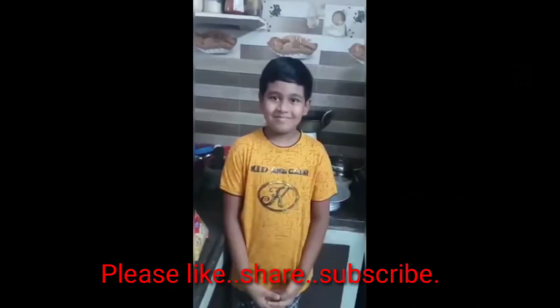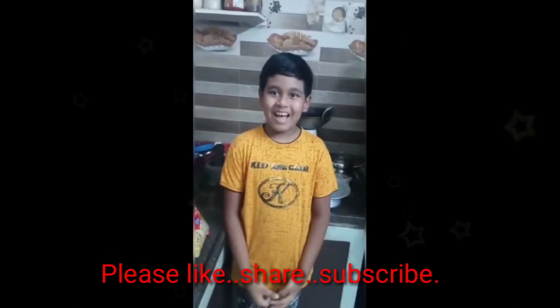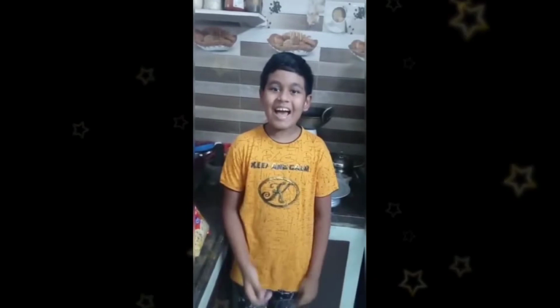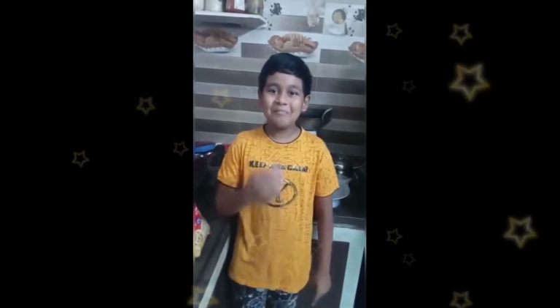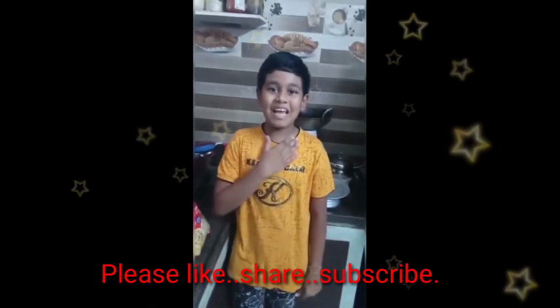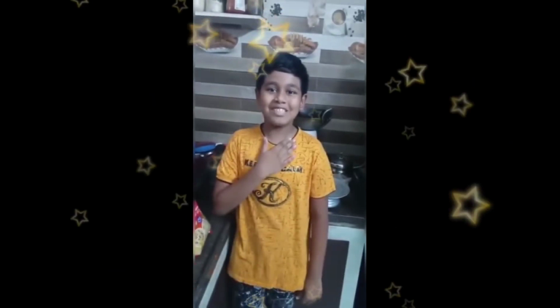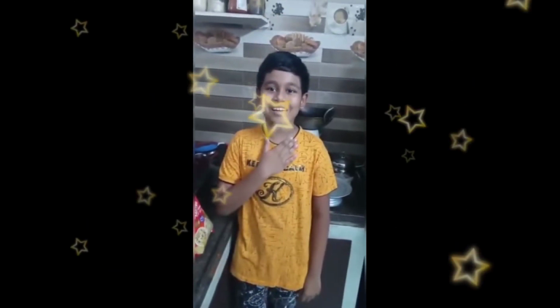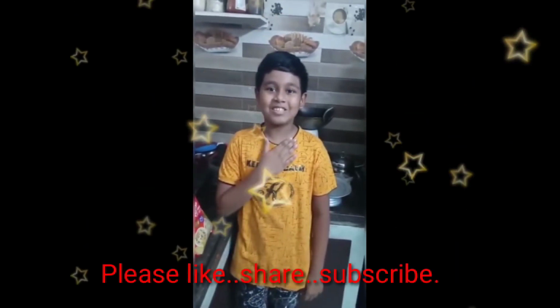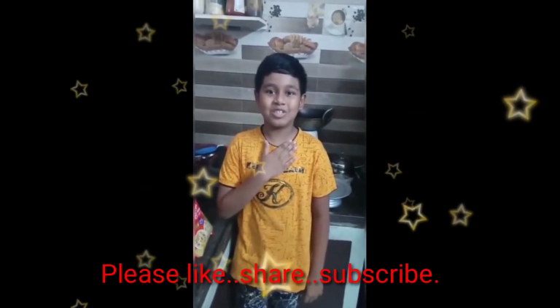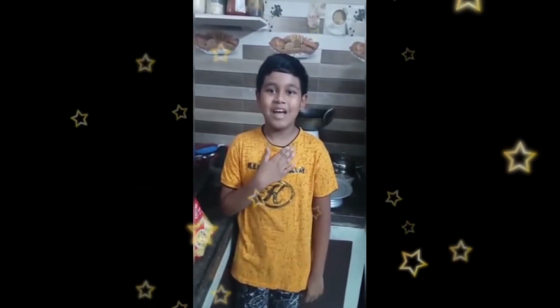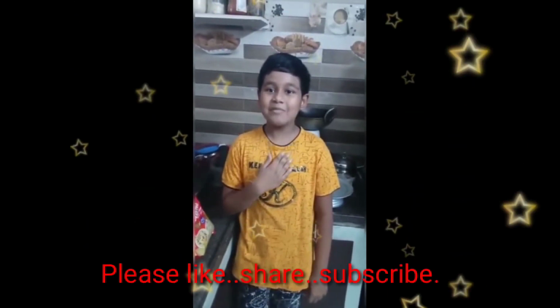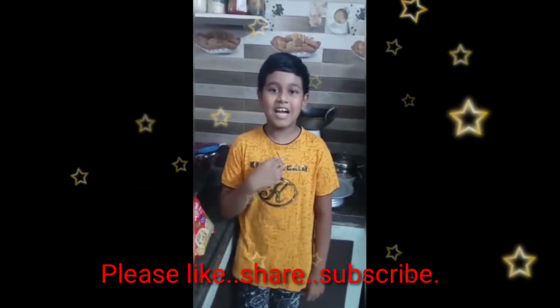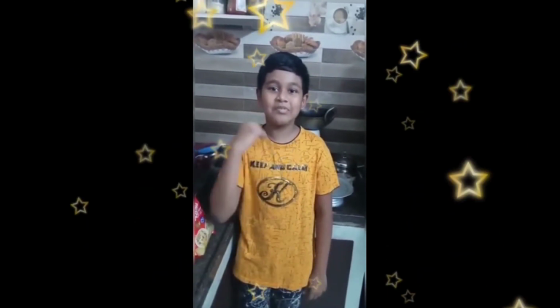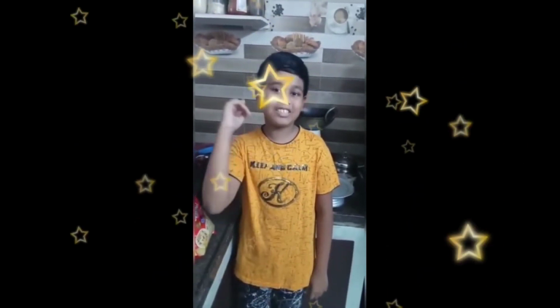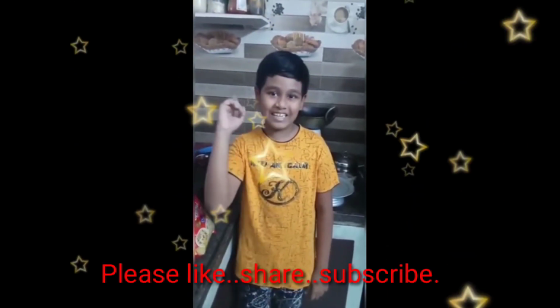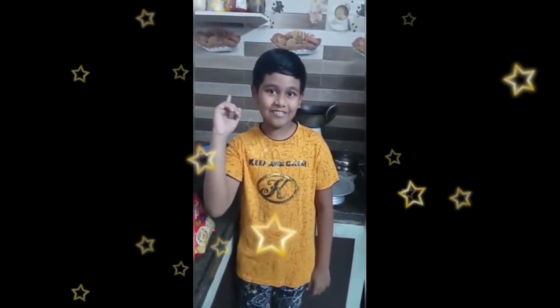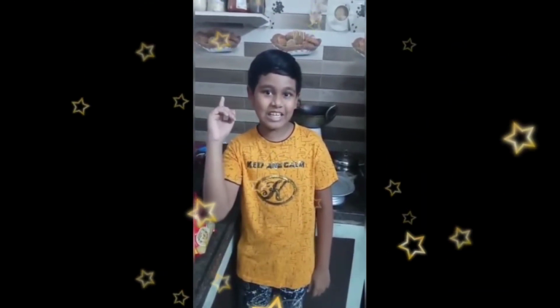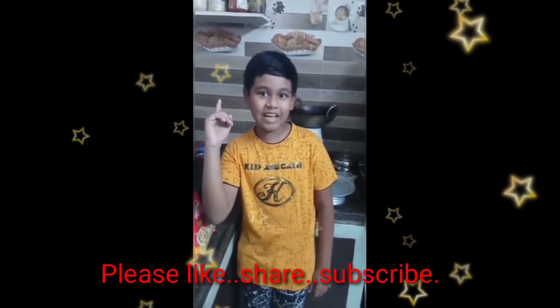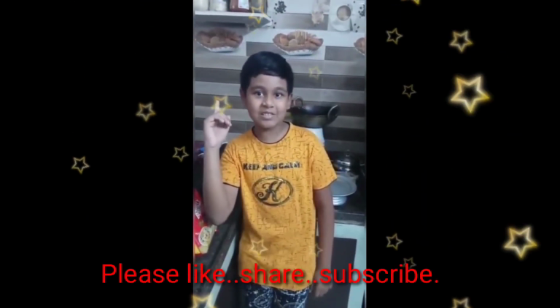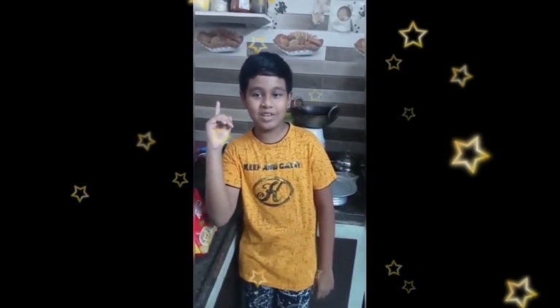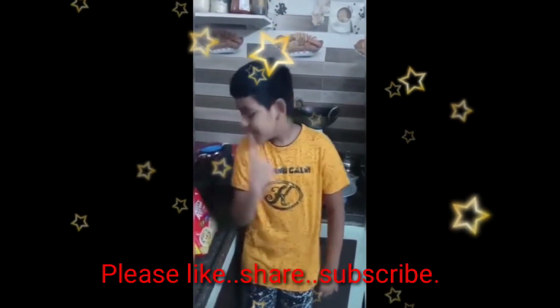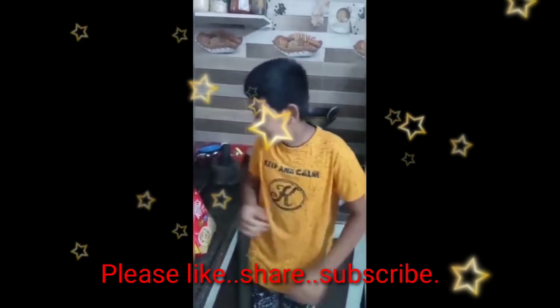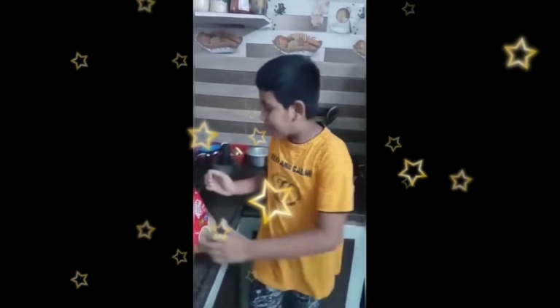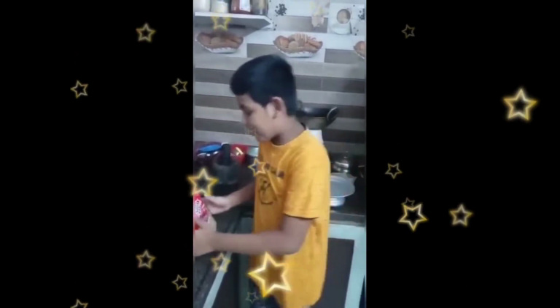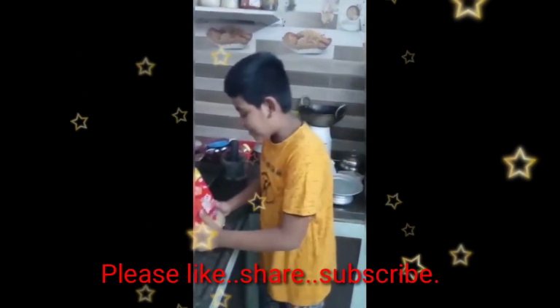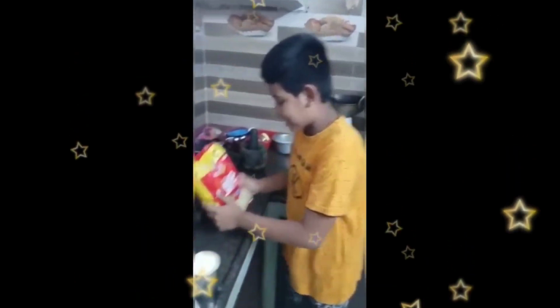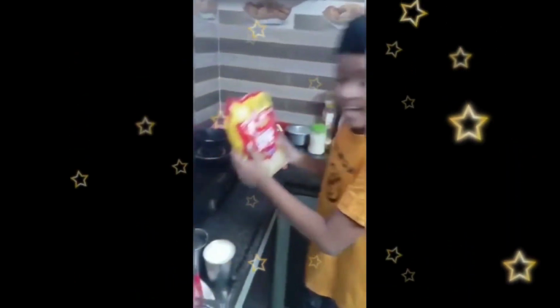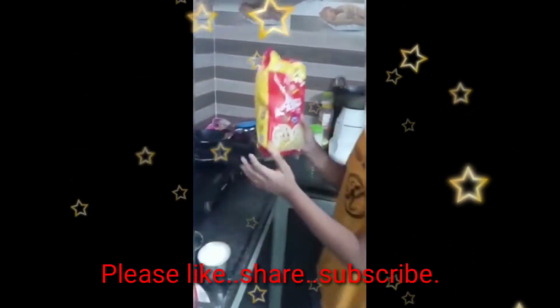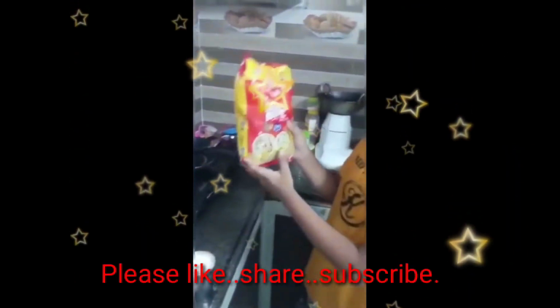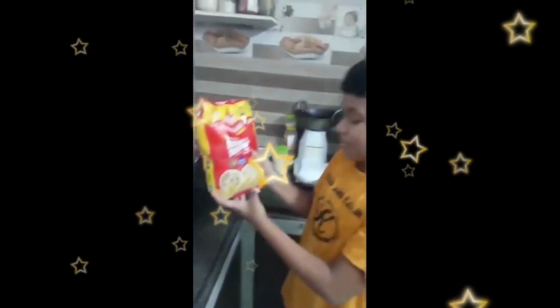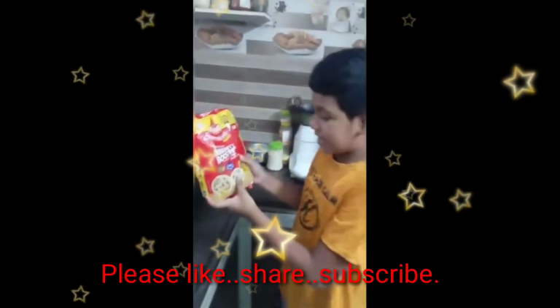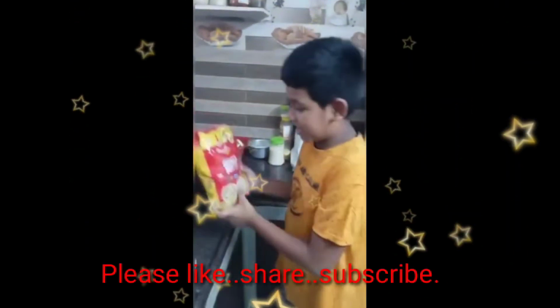Hi, my name is Arichel Joseph. I am studying food standard in Wissaka Valley School. This is the Bambino Vermicelli. I want to prepare kheer.